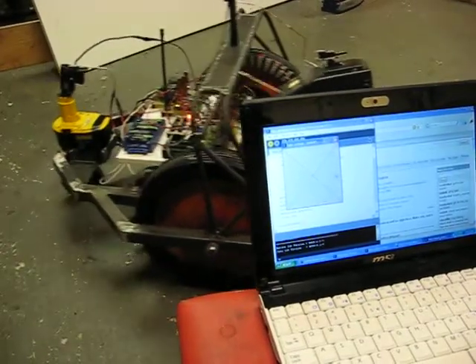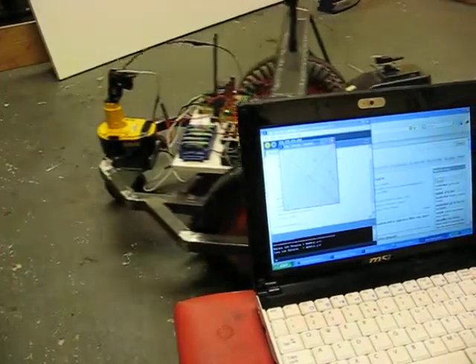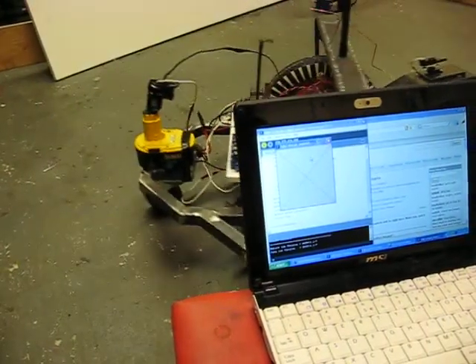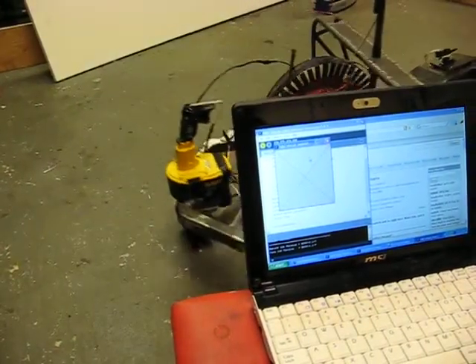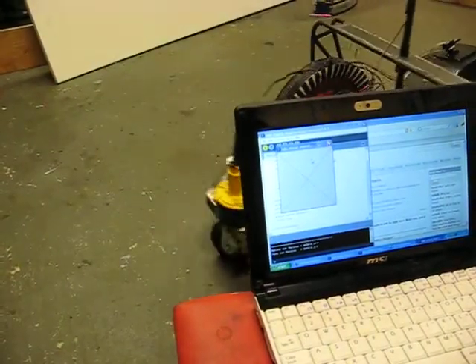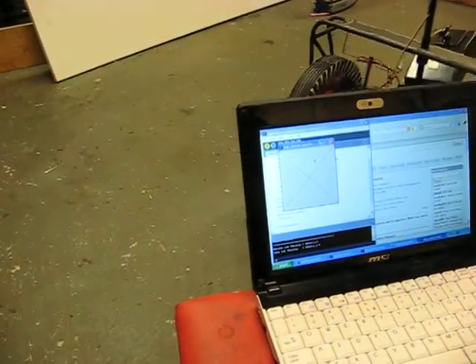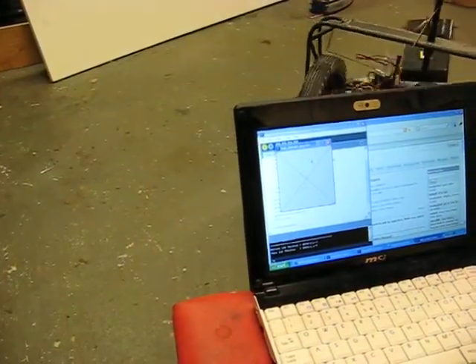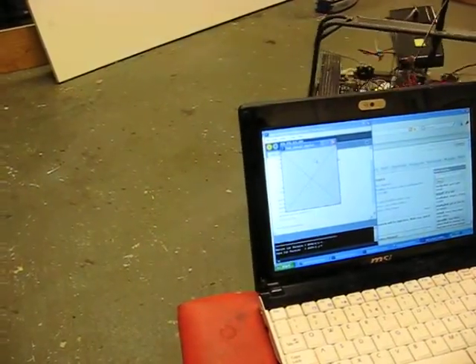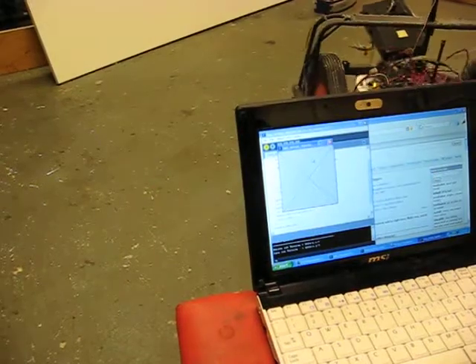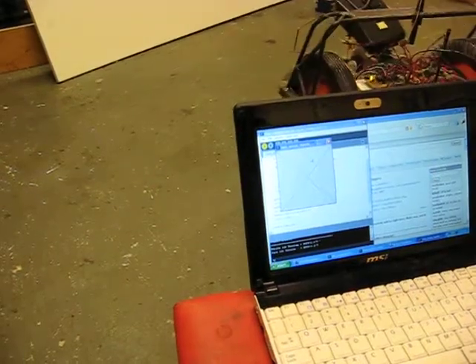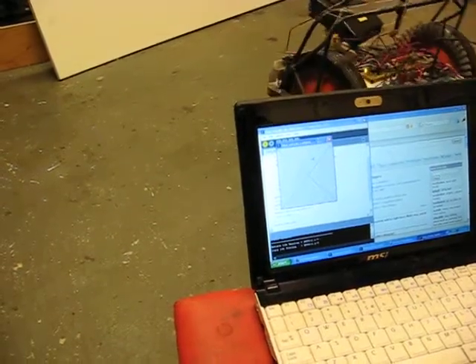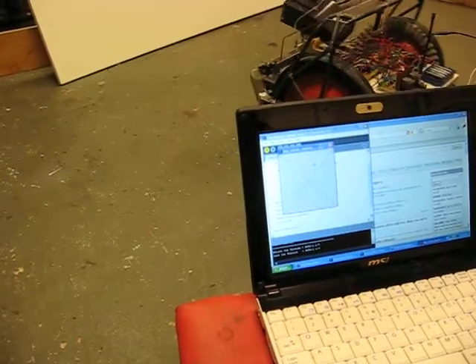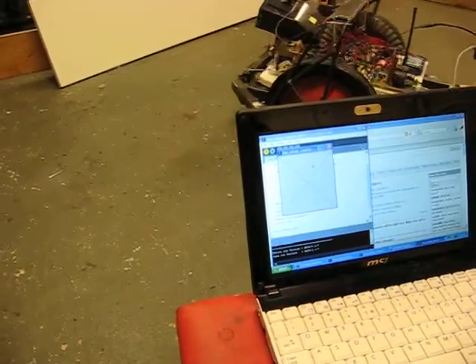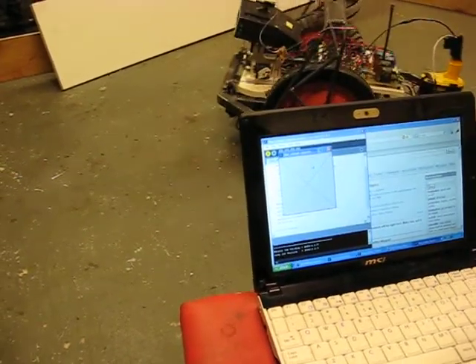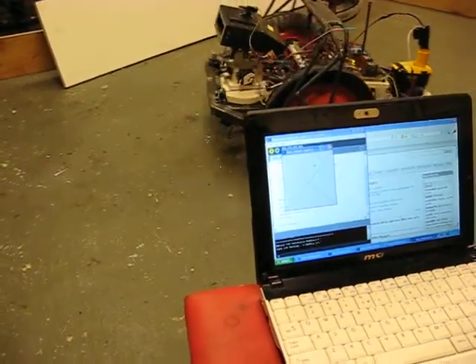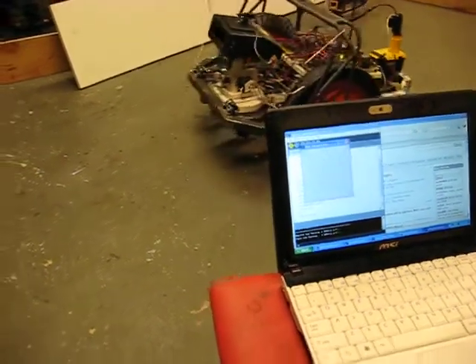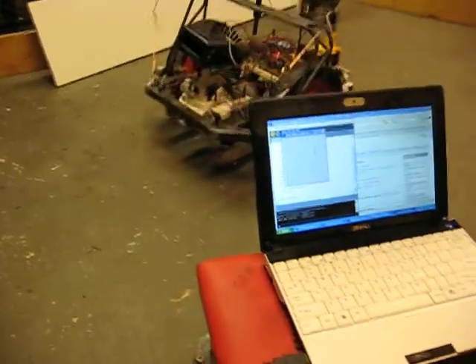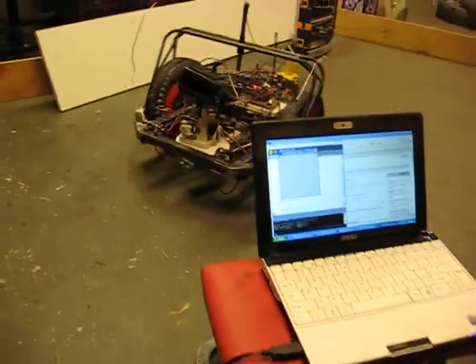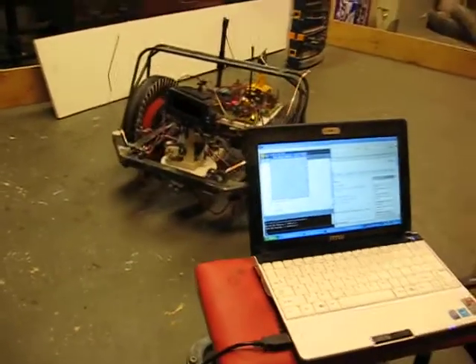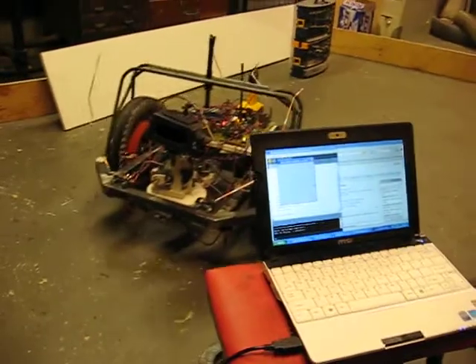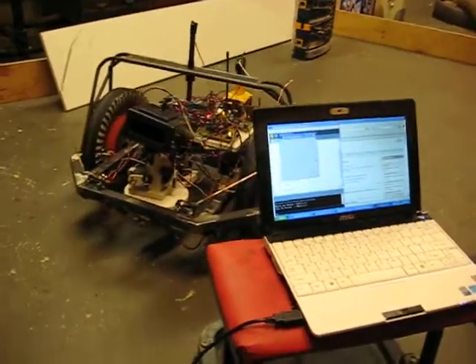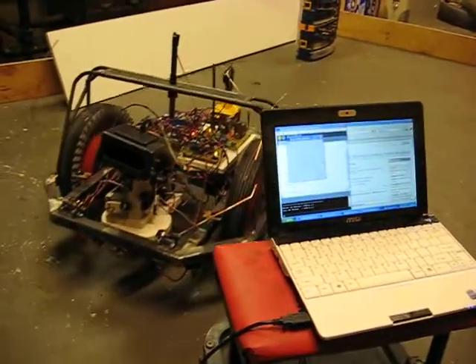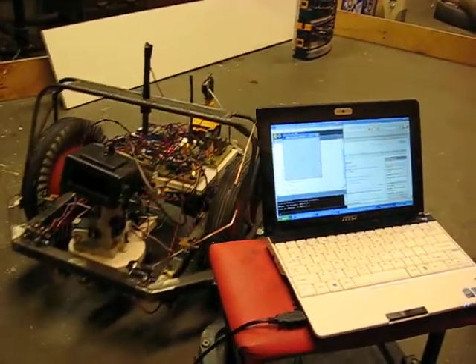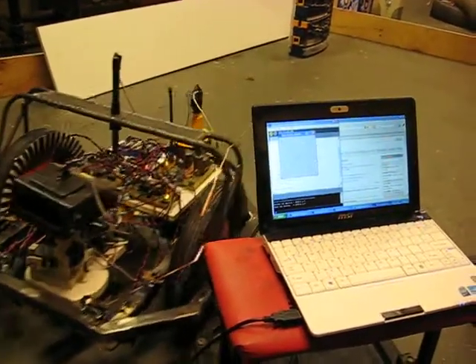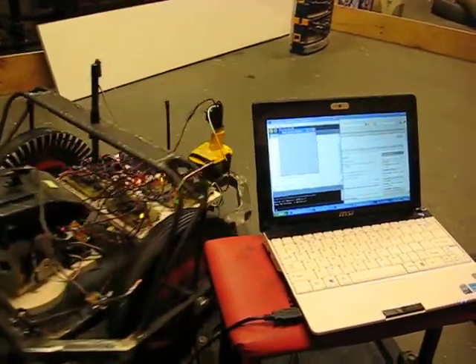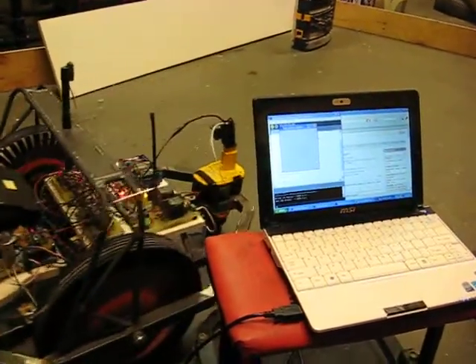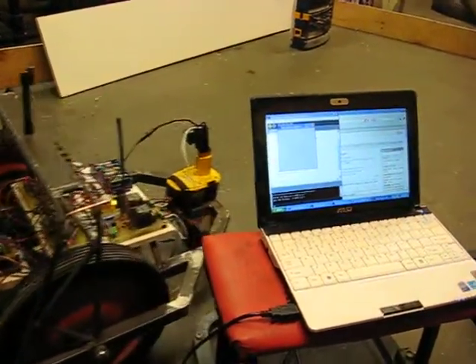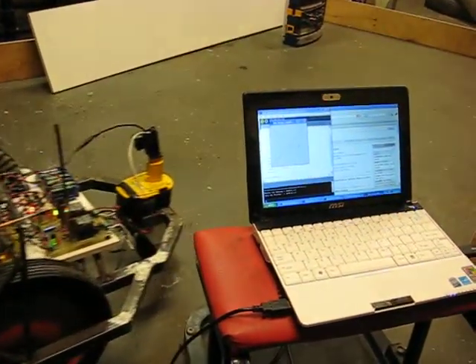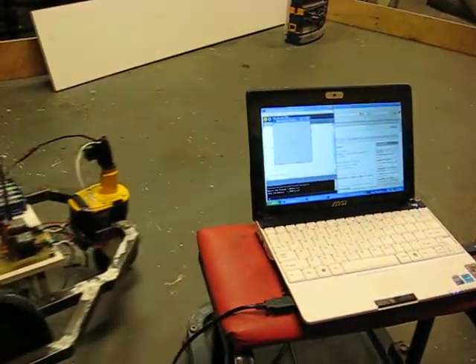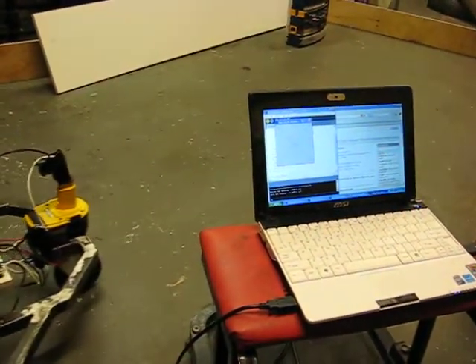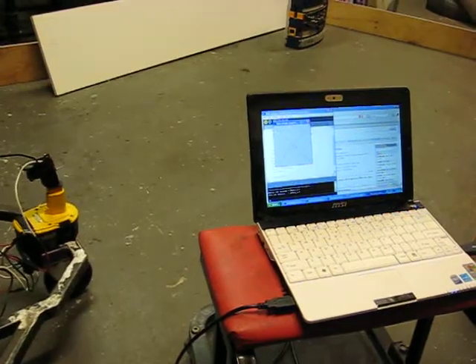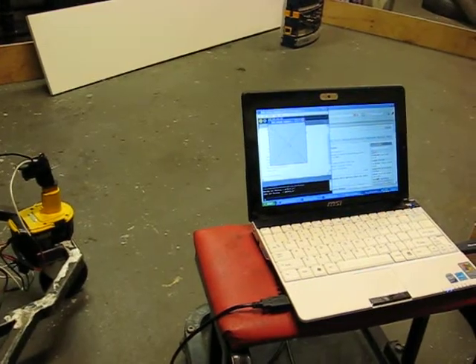I can't see anything on that screen, I hope it comes up better. Oh, I hope so too. This is so much better than you riding on top. This is your first video since you fell off of Walter. No, that's not true.